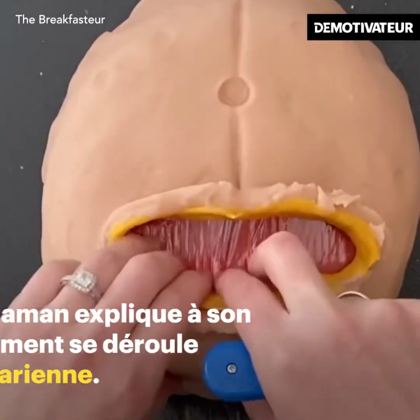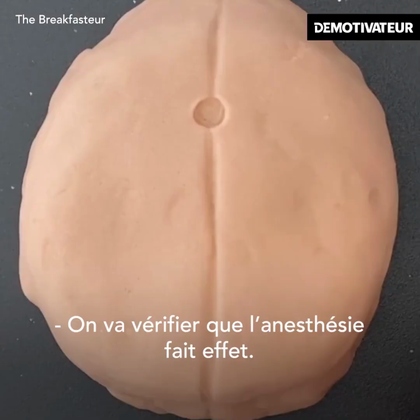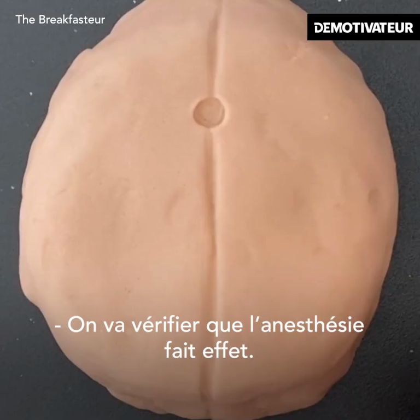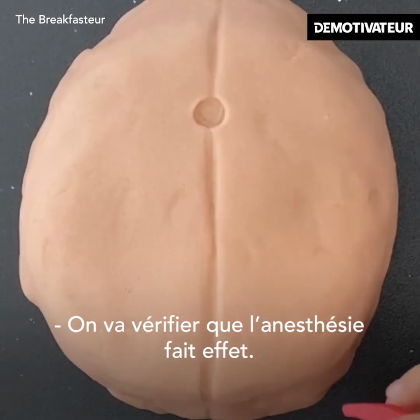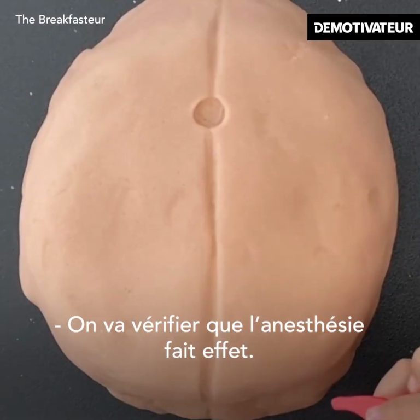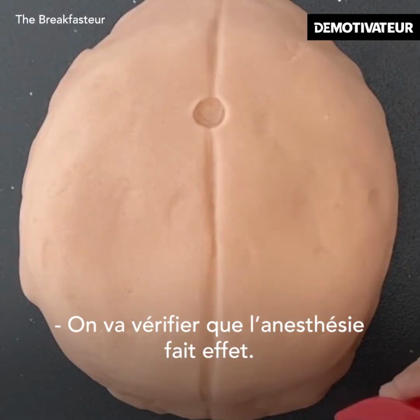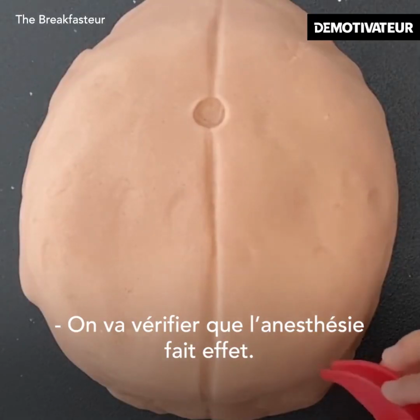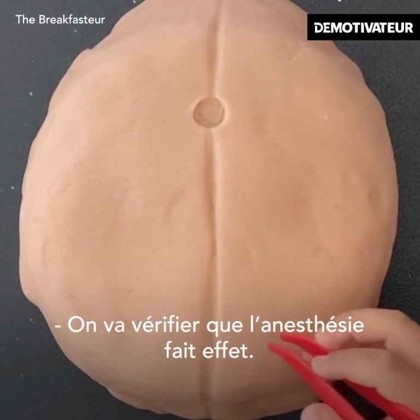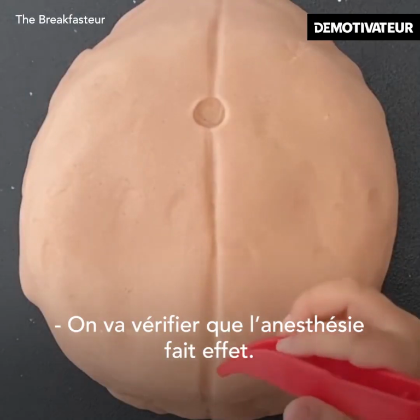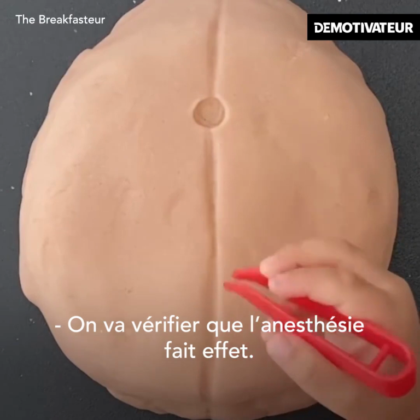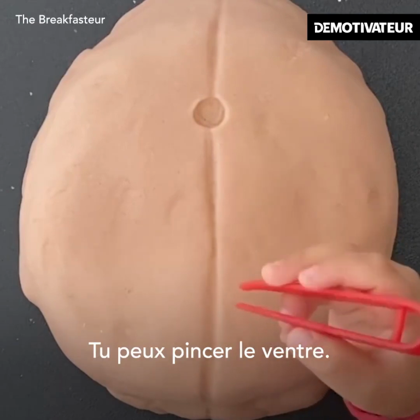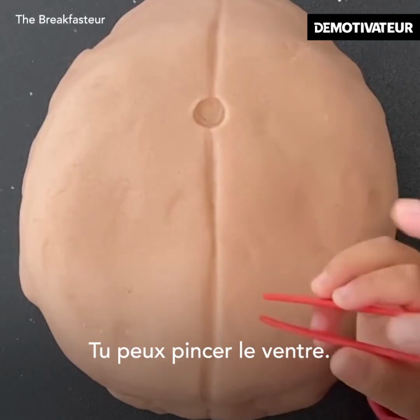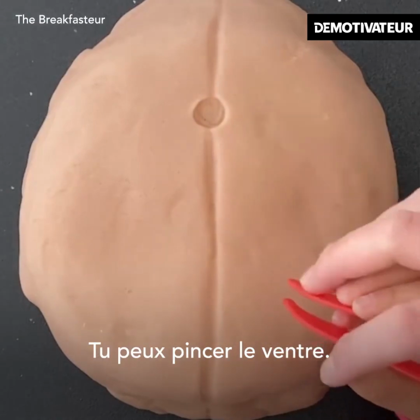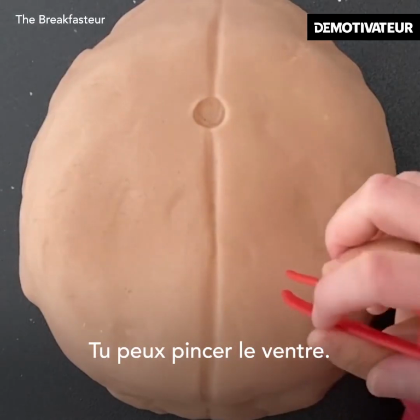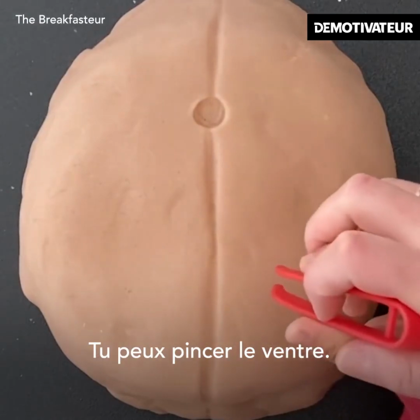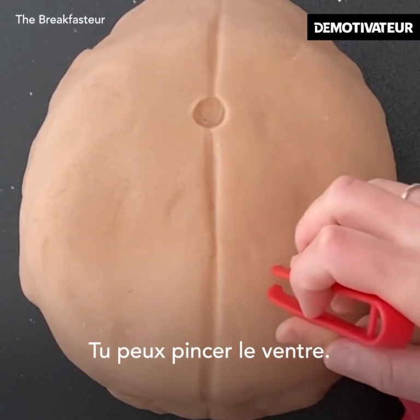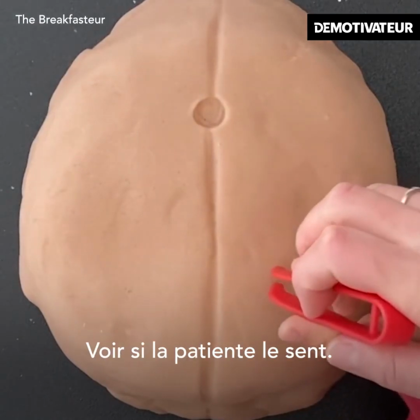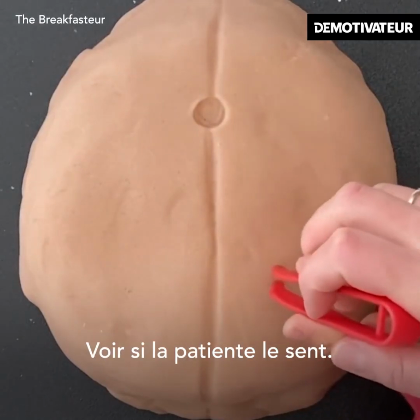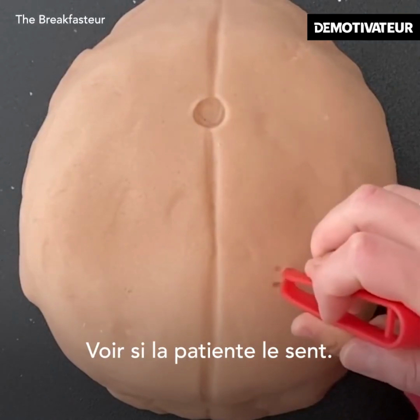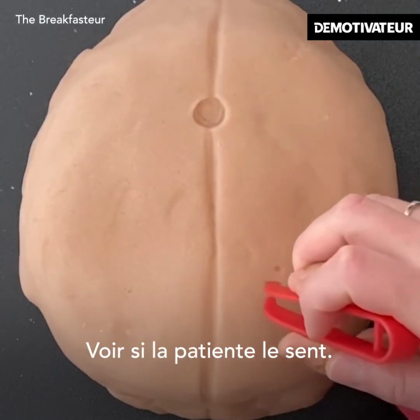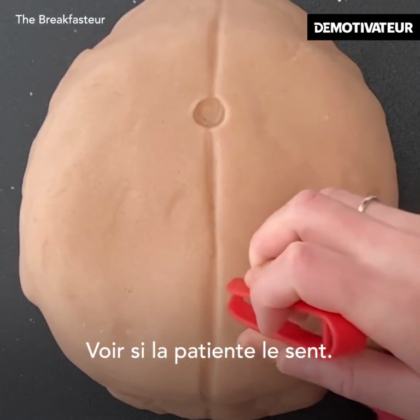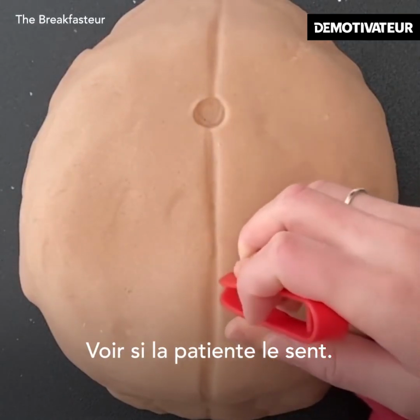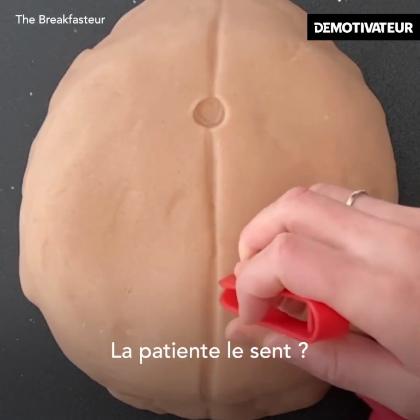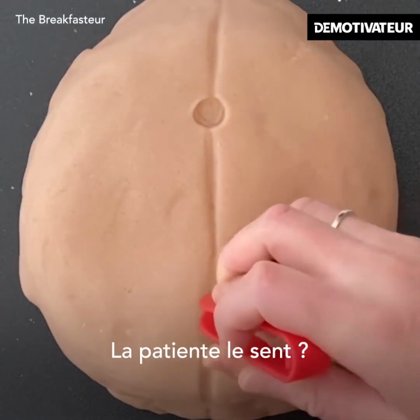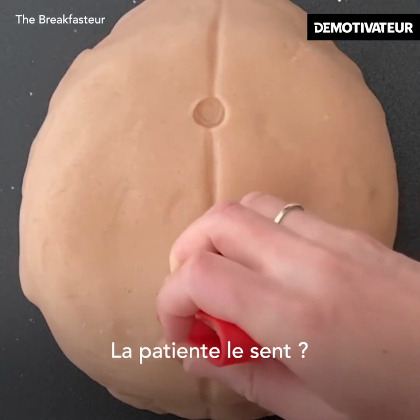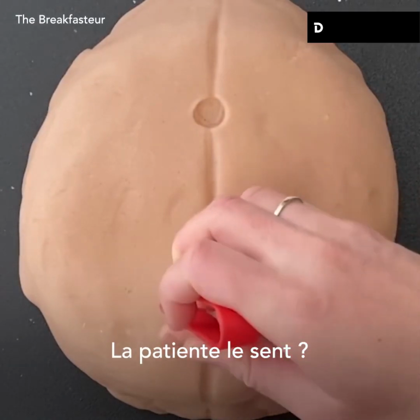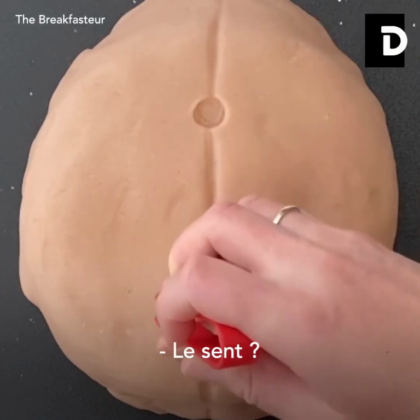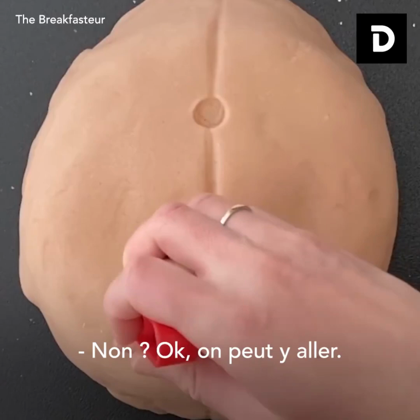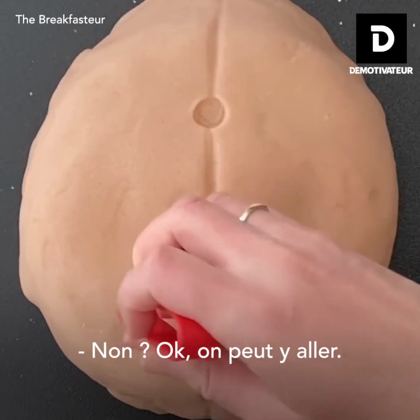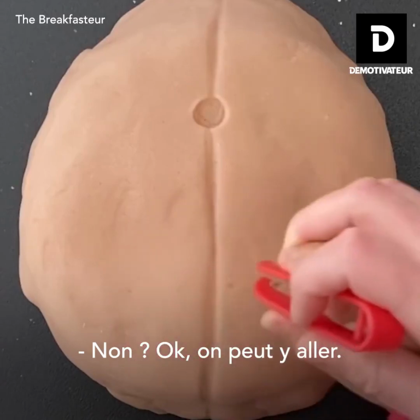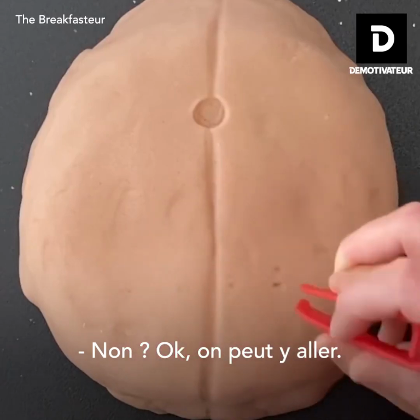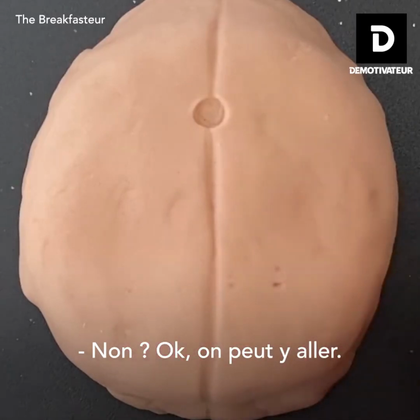We're going to check to make sure that the anesthesia works, so you can go ahead and just pinch the tummy, see if the patient felt it. Does the patient feel it? Nope. Okay, we're good to go.